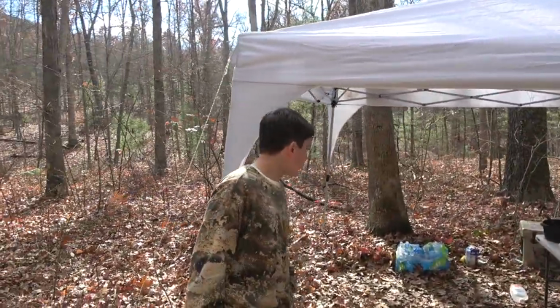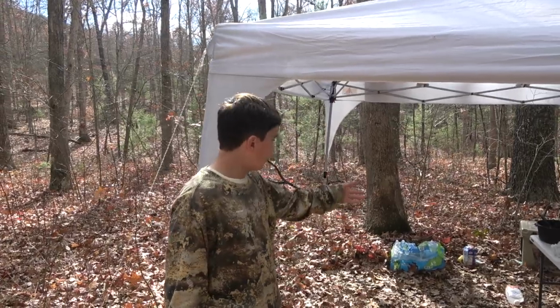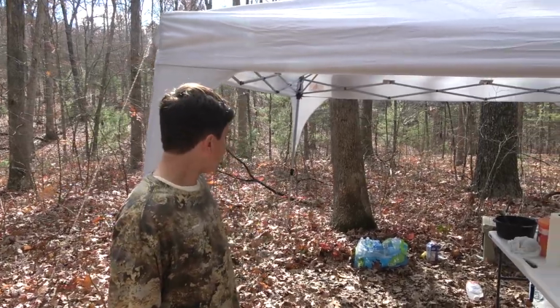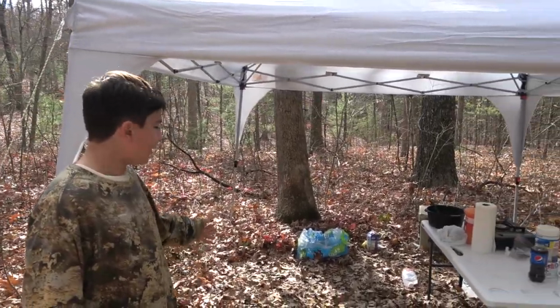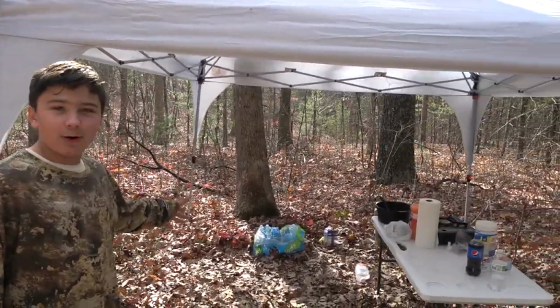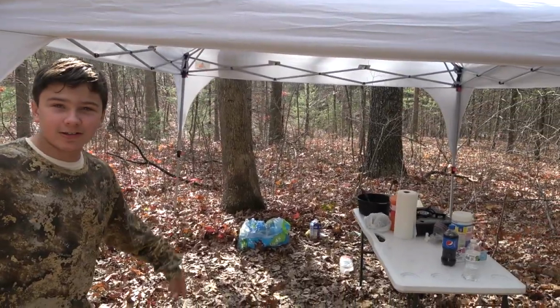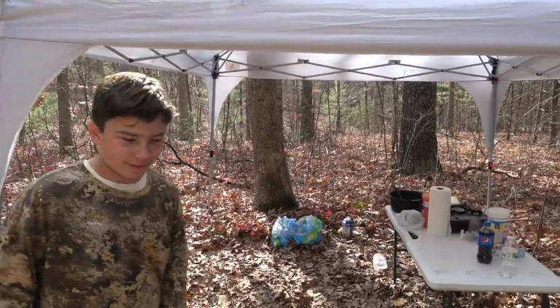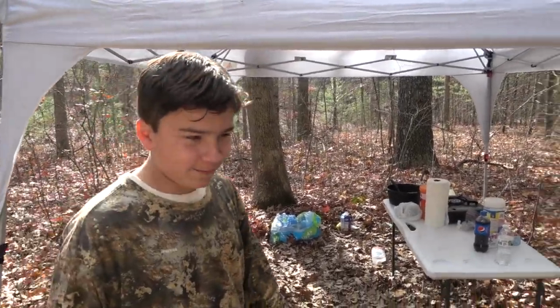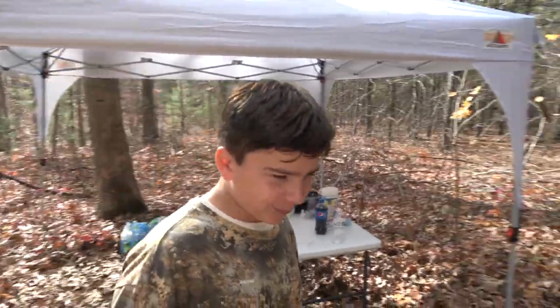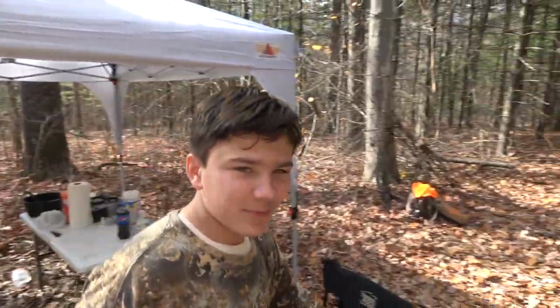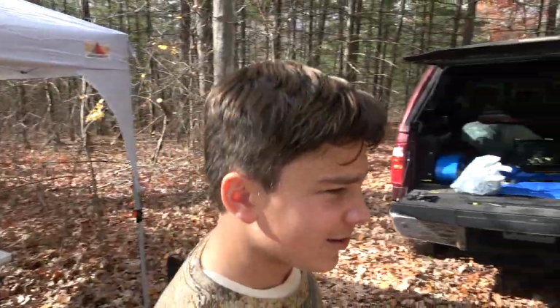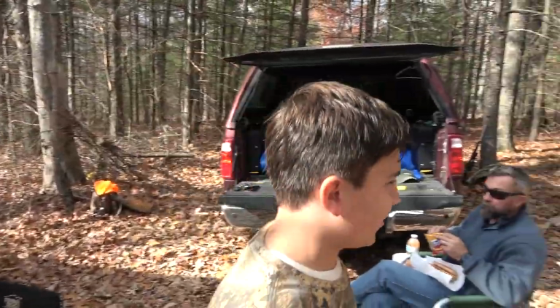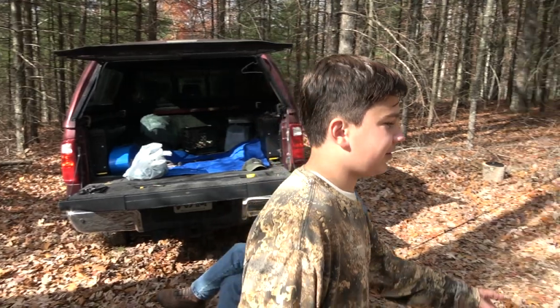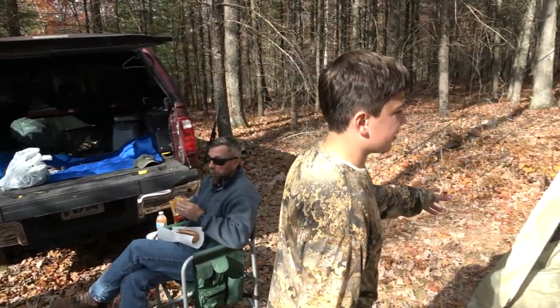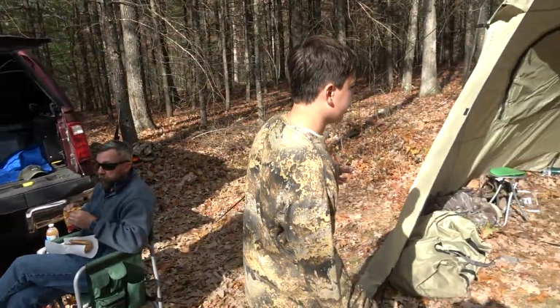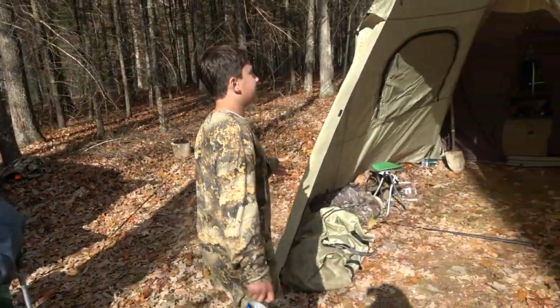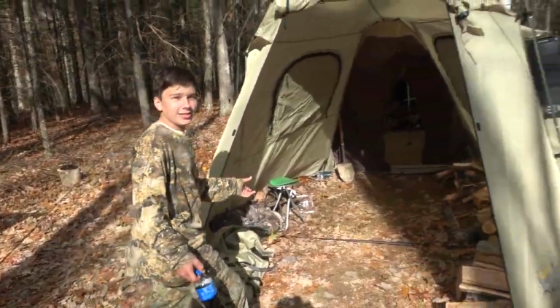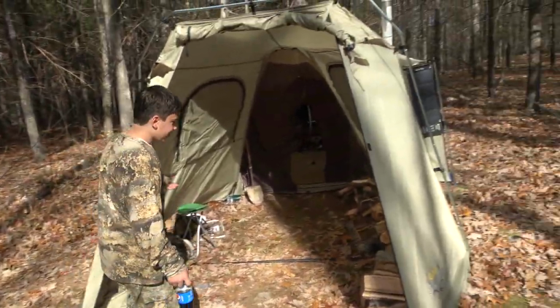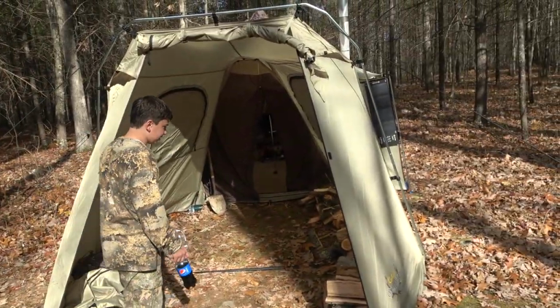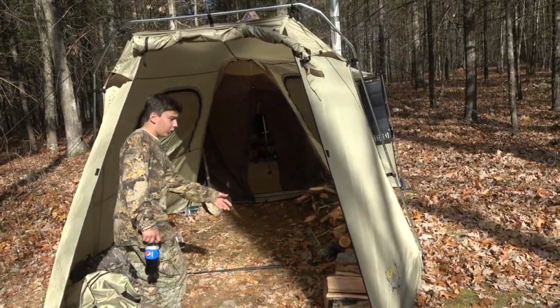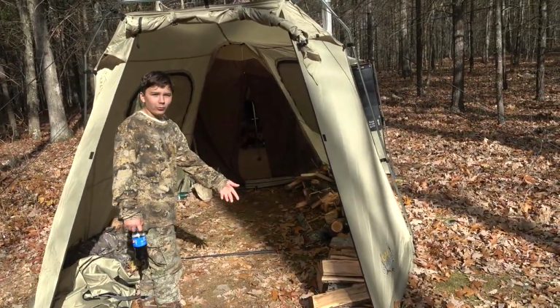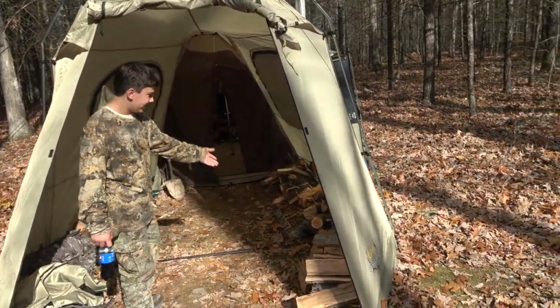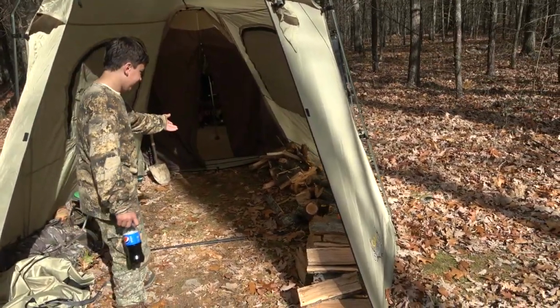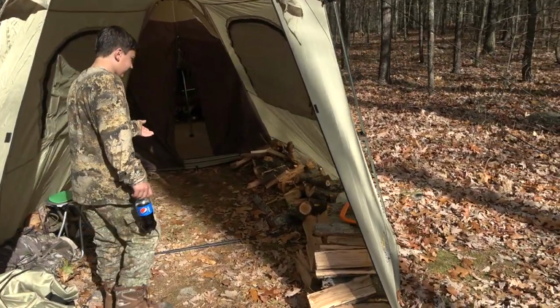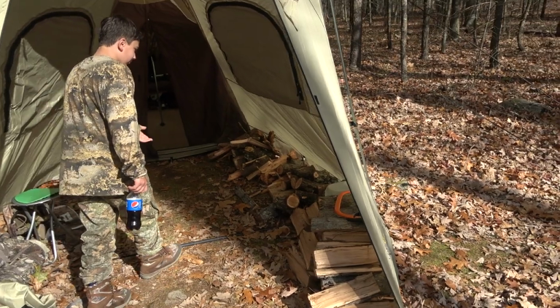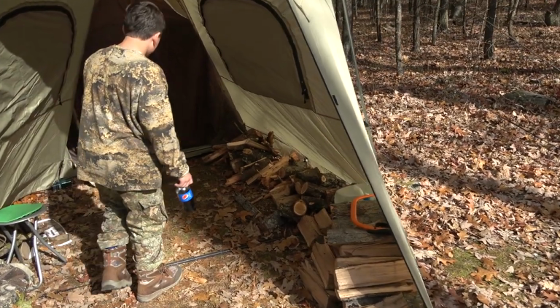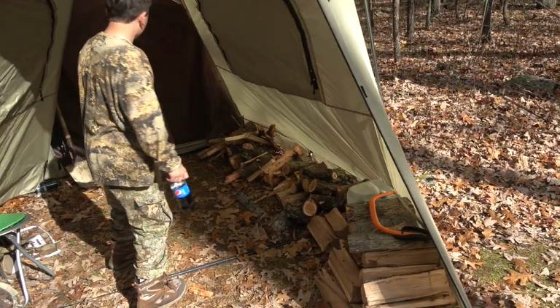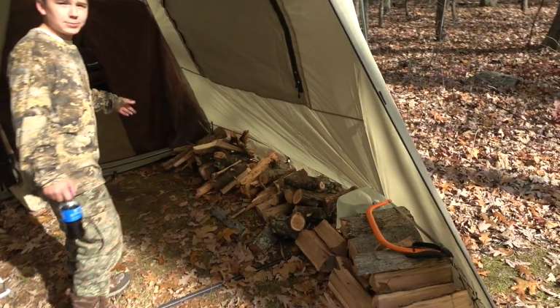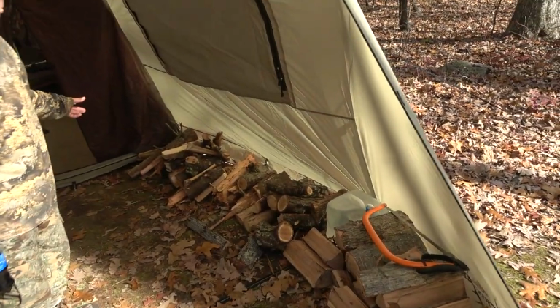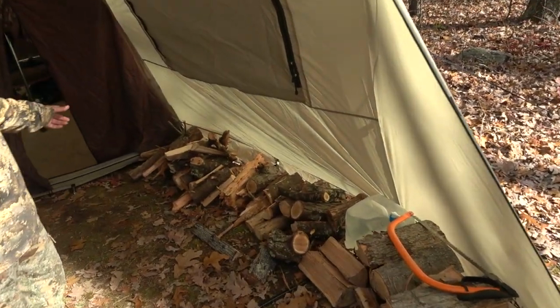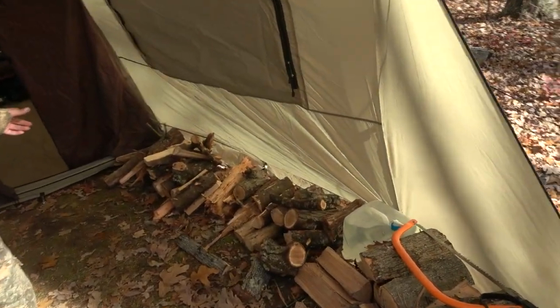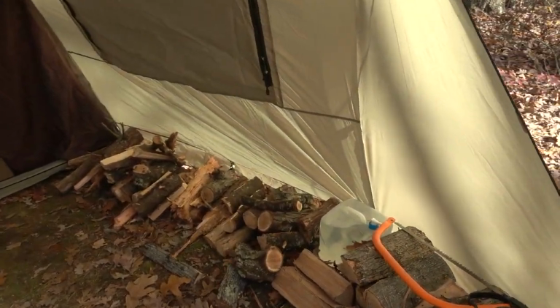That's the cooler, we got all the water and stuff, and then over here is the vestibule. What we do with this is we store all of our wood in here, and this is what we use for the camp stove that is in the tent that I'm about to show you.